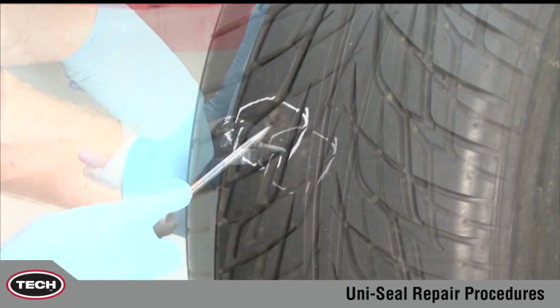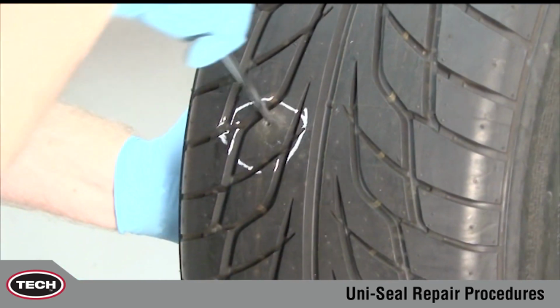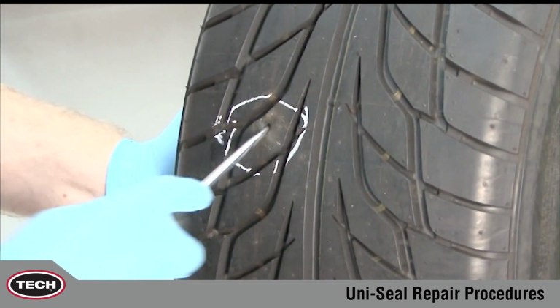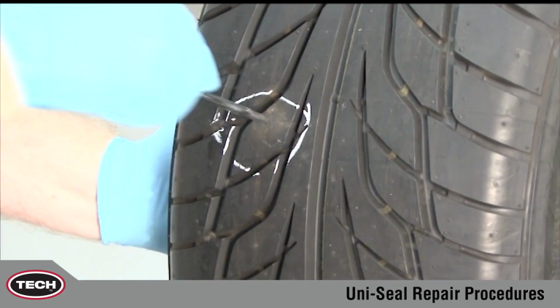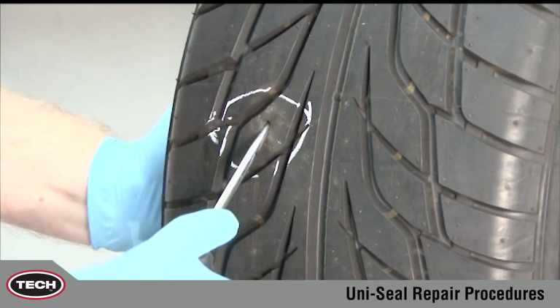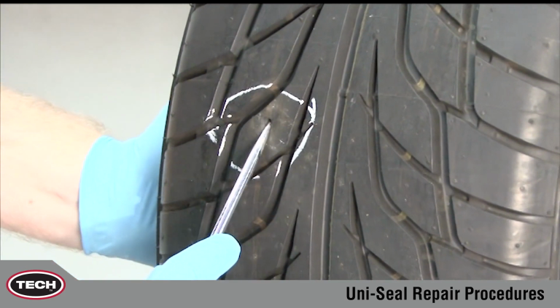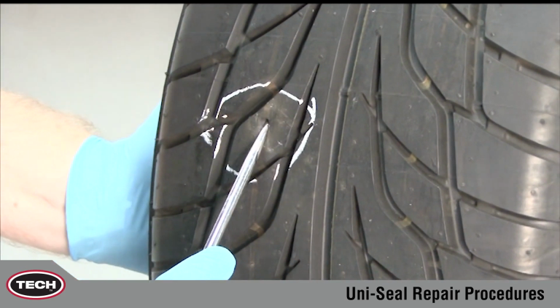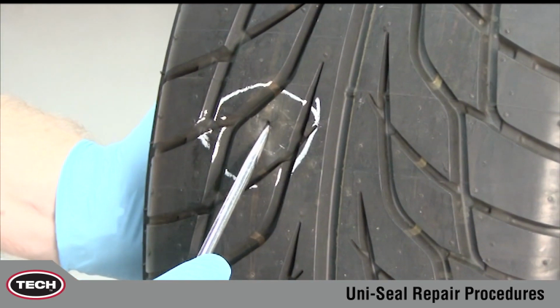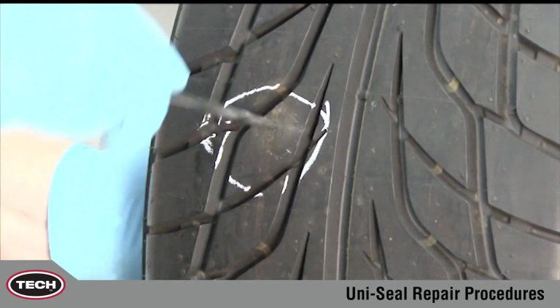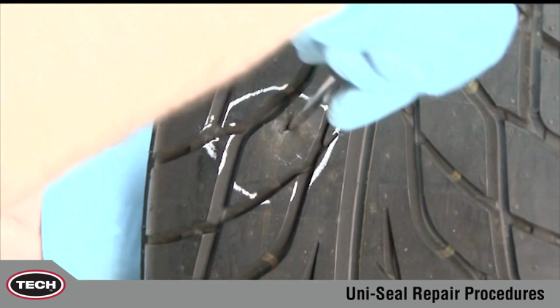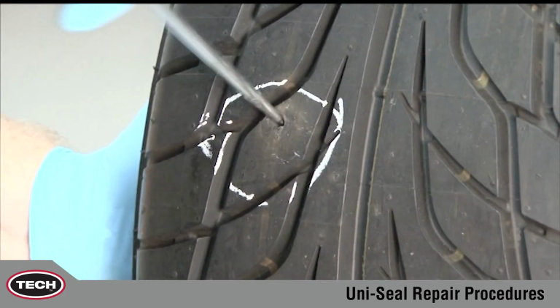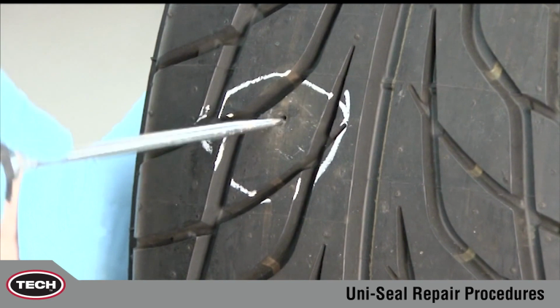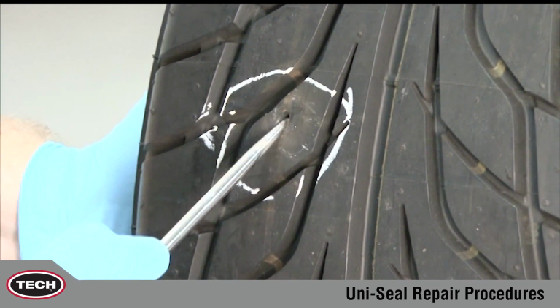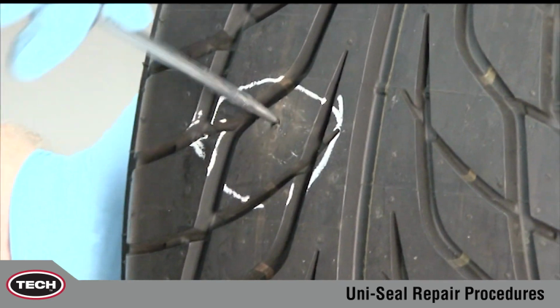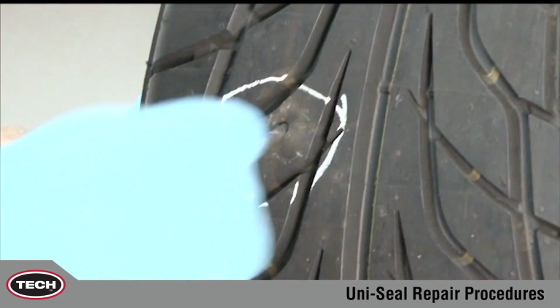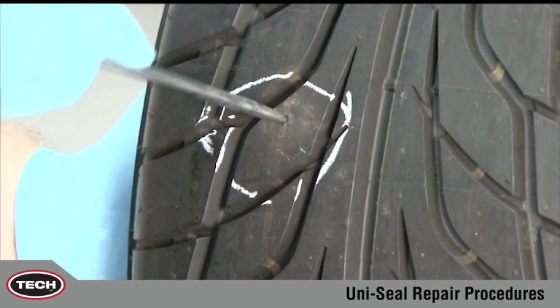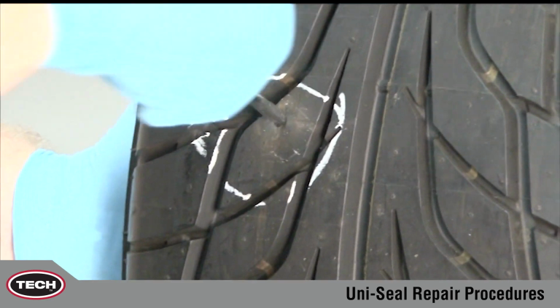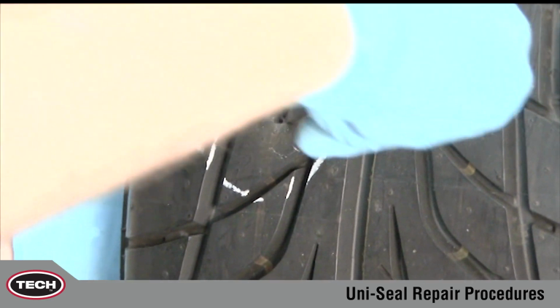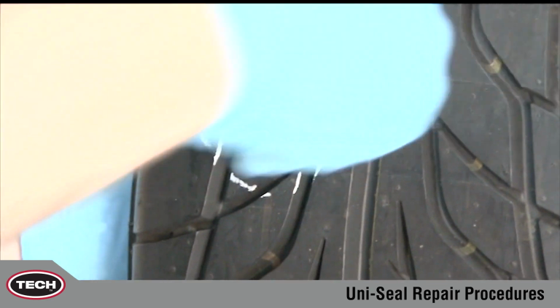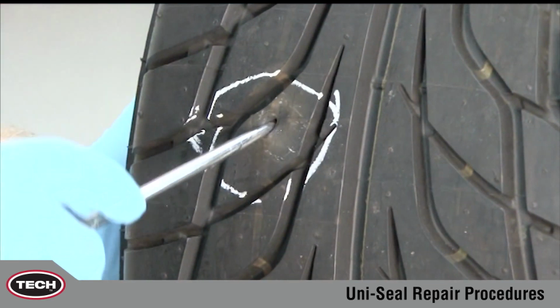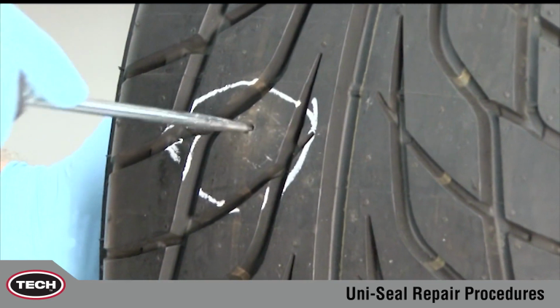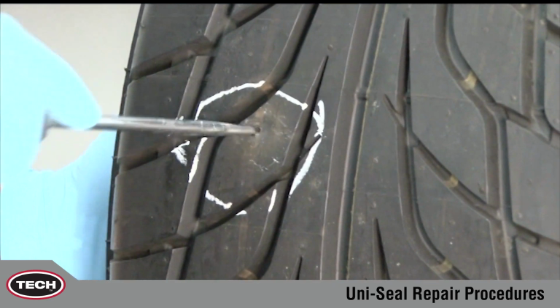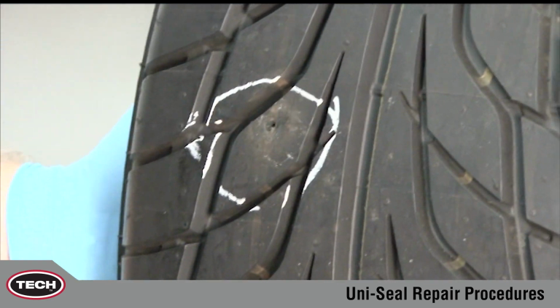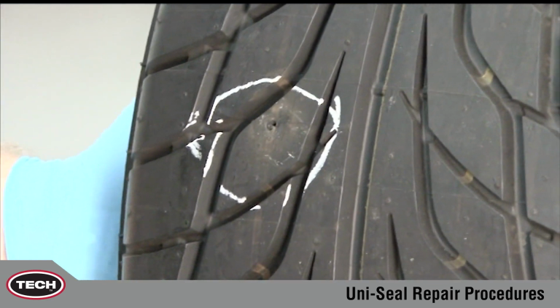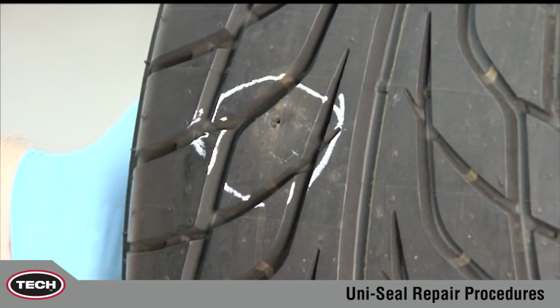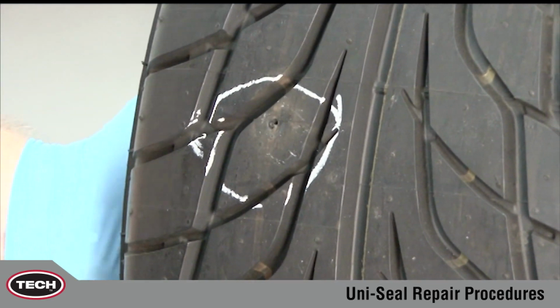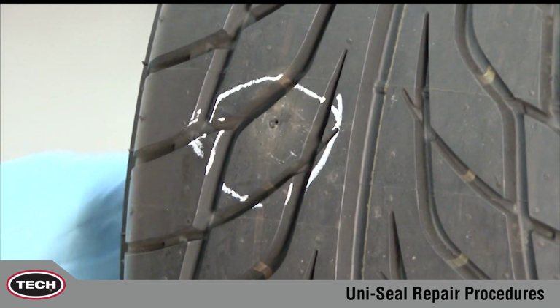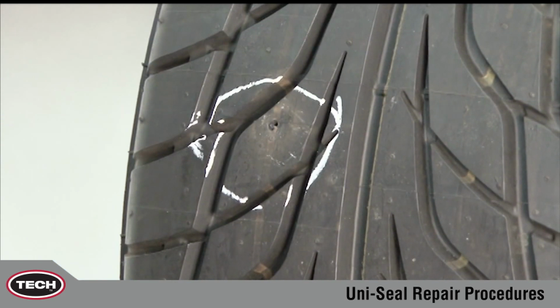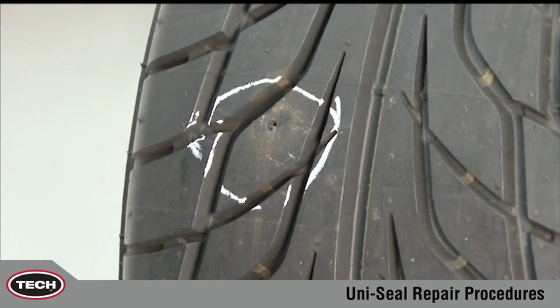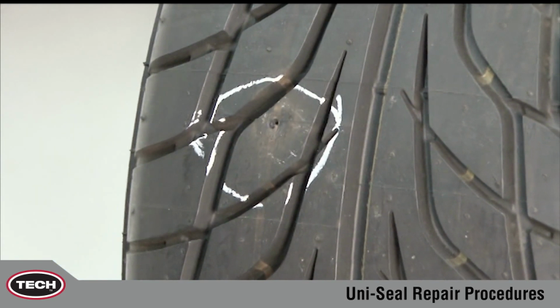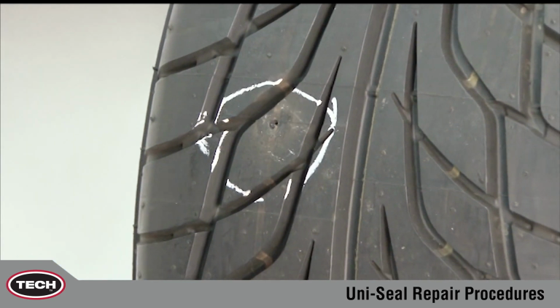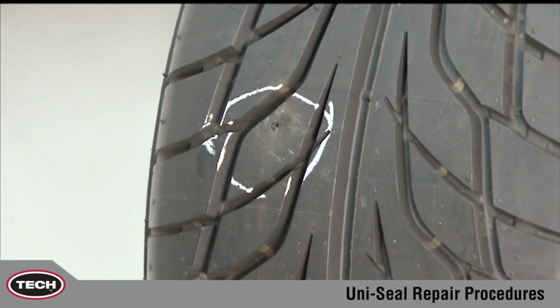Now continue the inspection and probe for ply separation. If separation is found, the tire should be scrapped or sent to a full service repair facility.